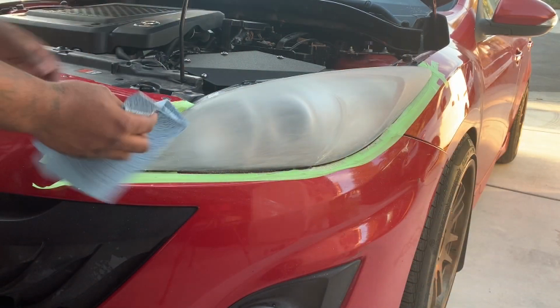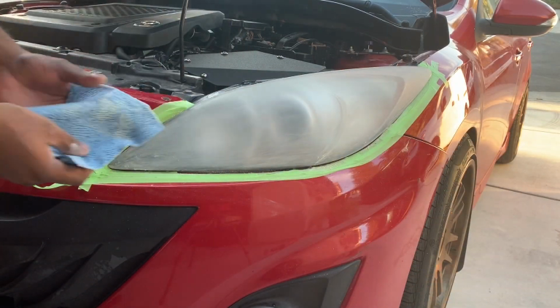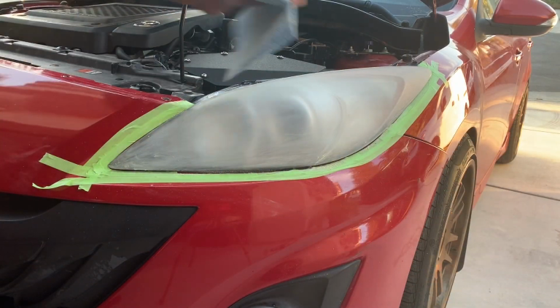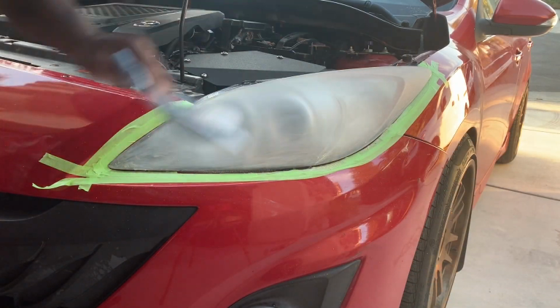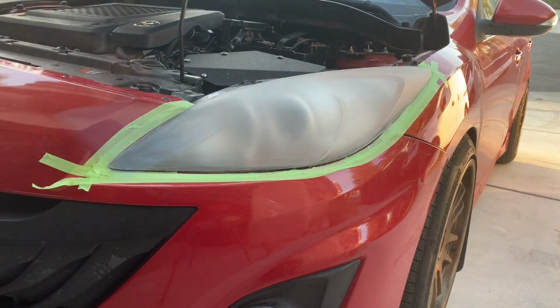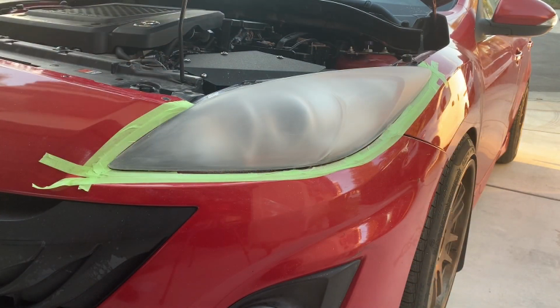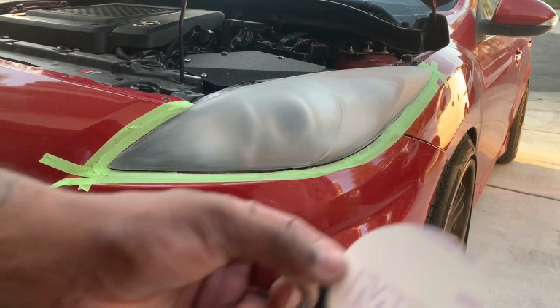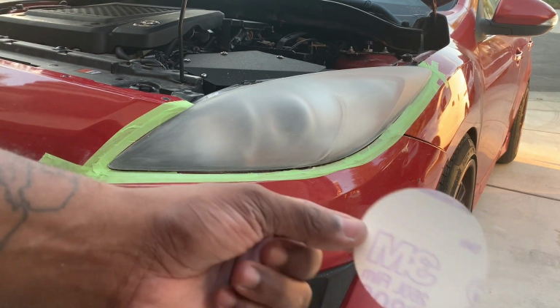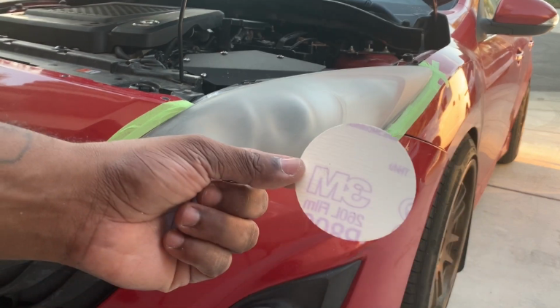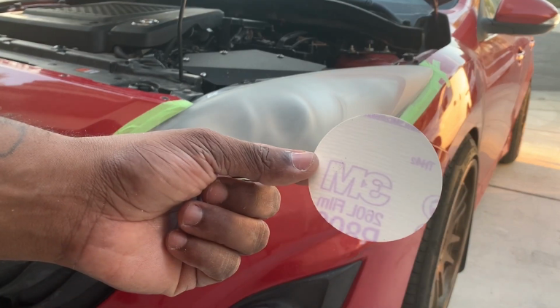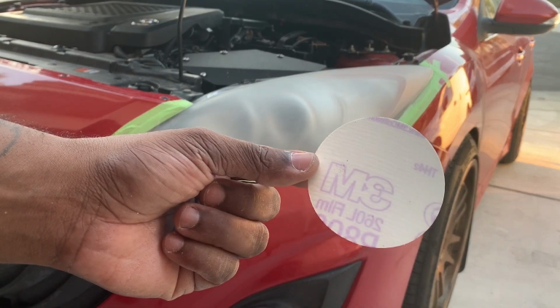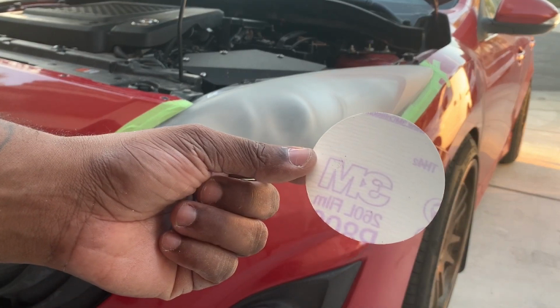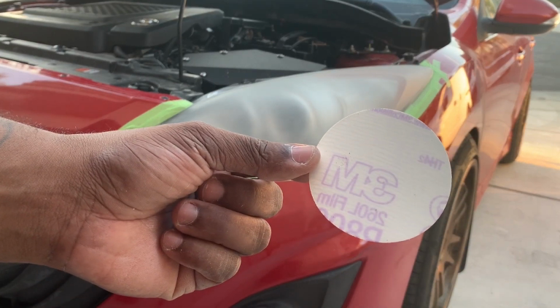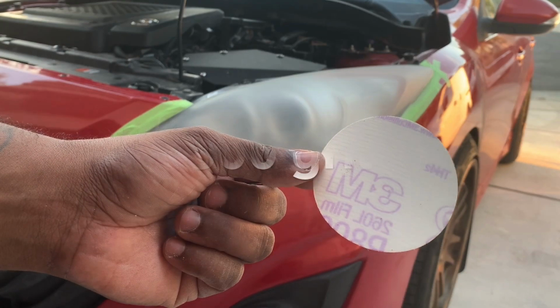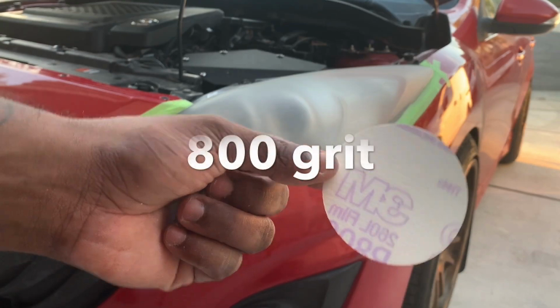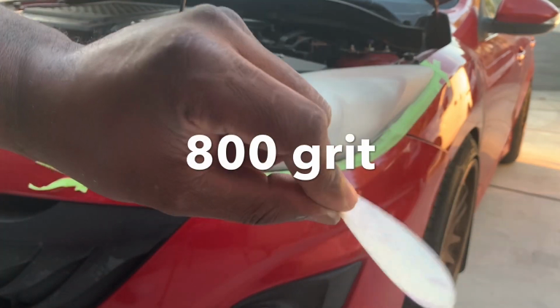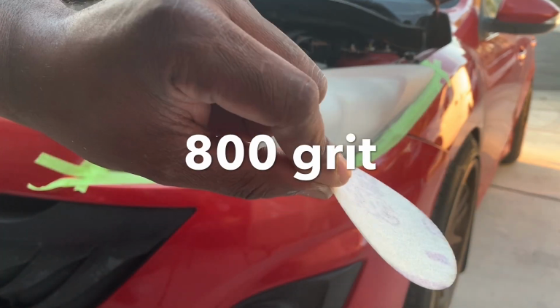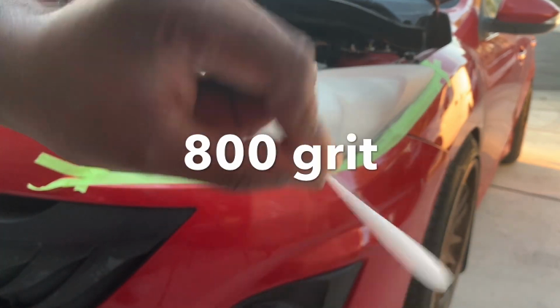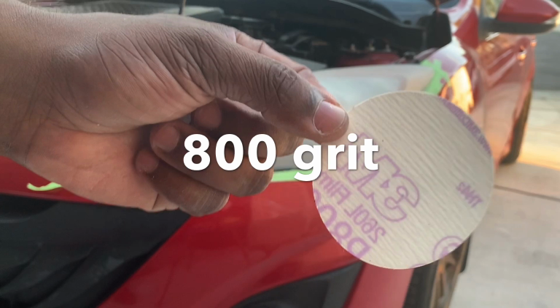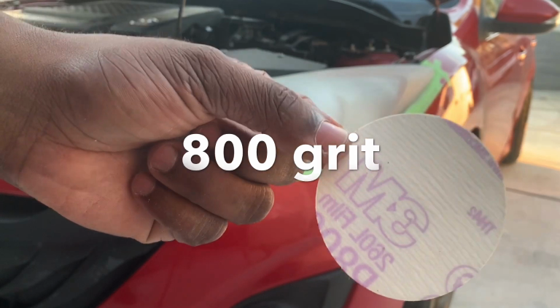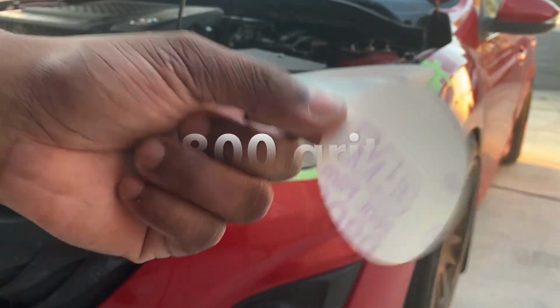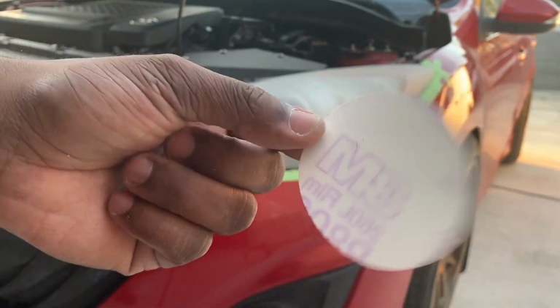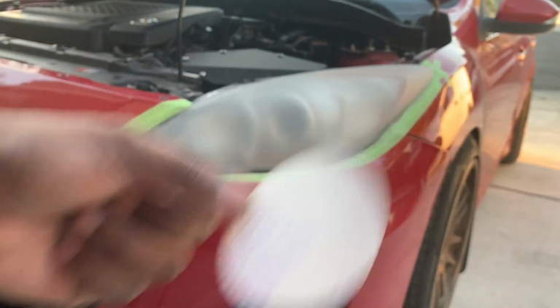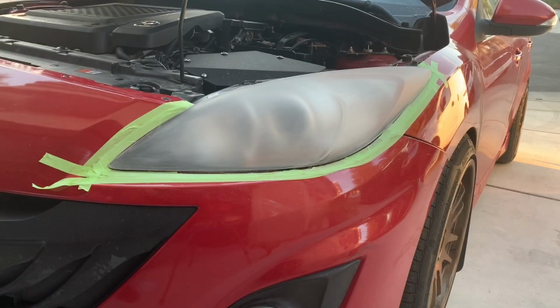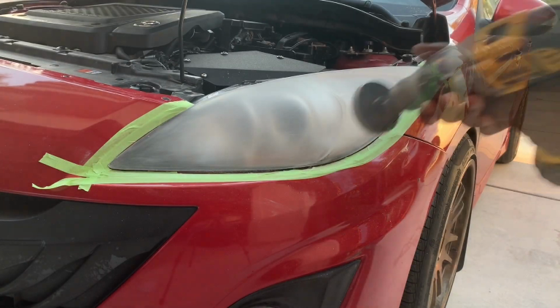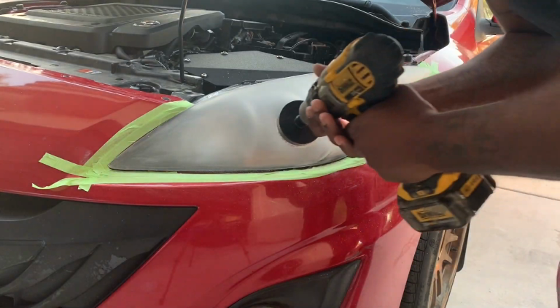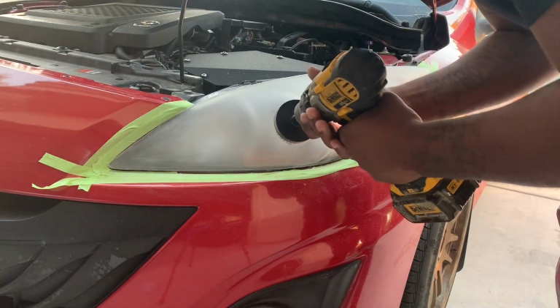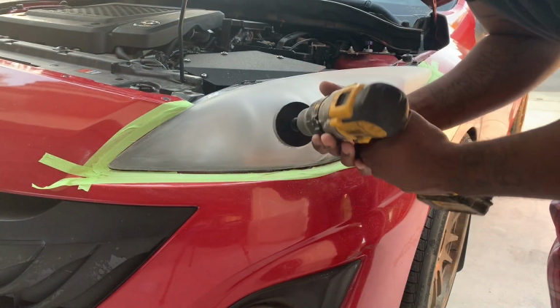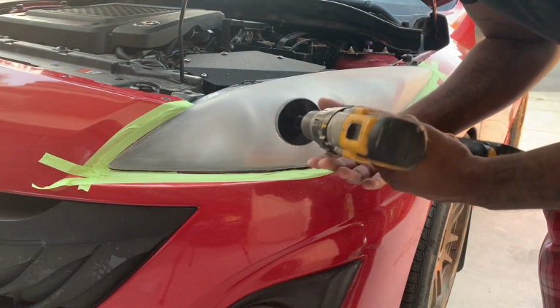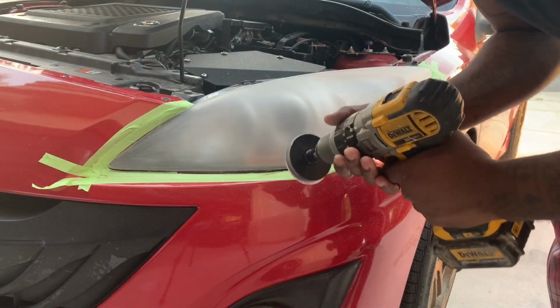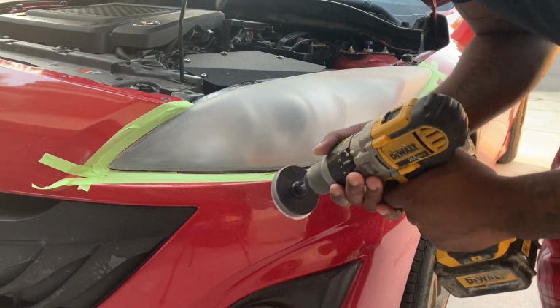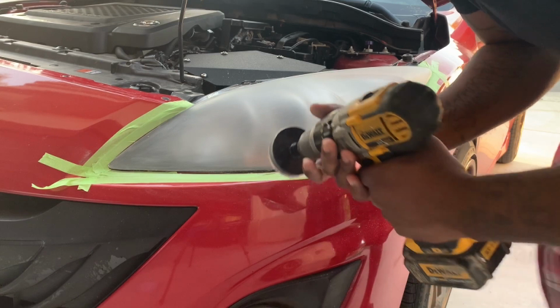Wipe the dust off. Next in the kit is the 800 grit — it's white. You want to use this one next and just go over the headlight again, same as the first one.